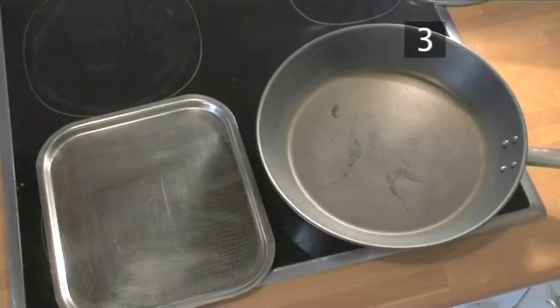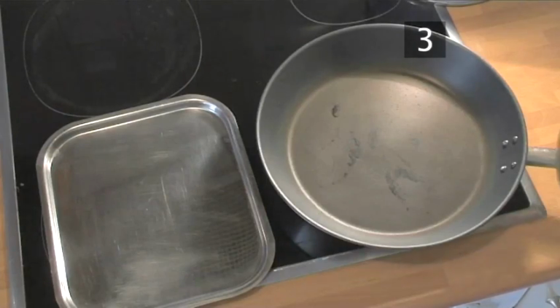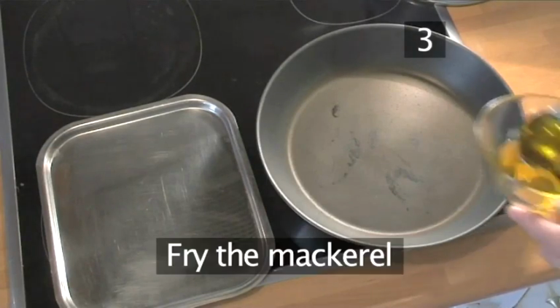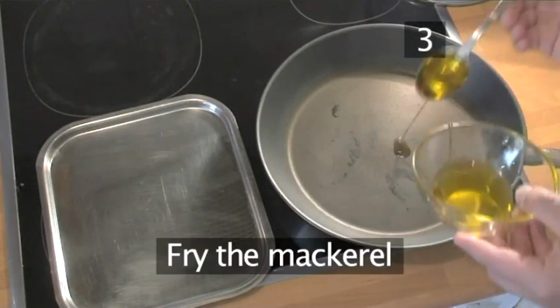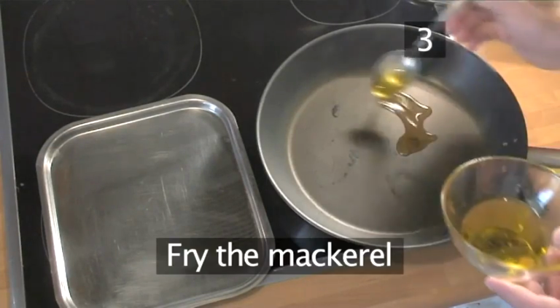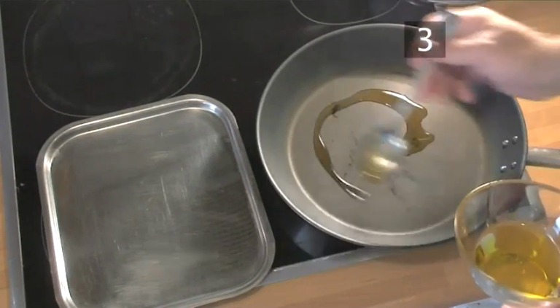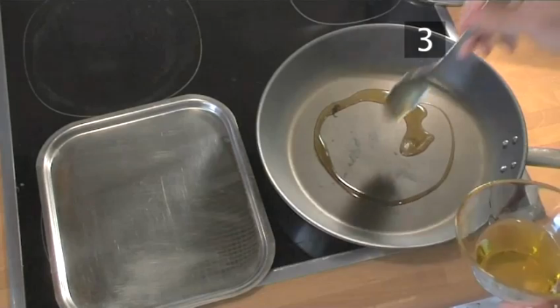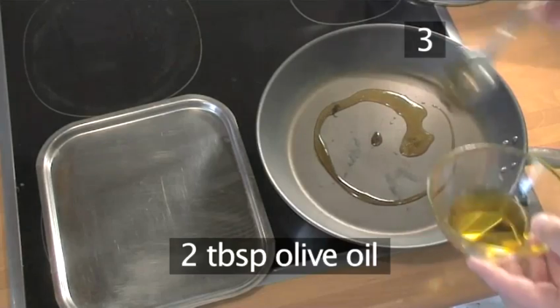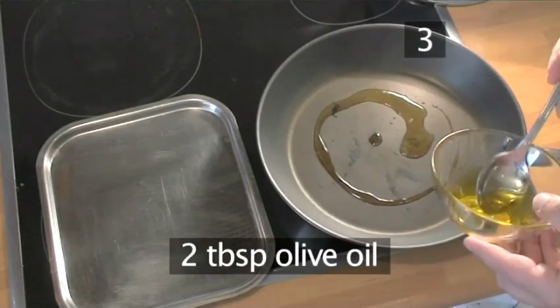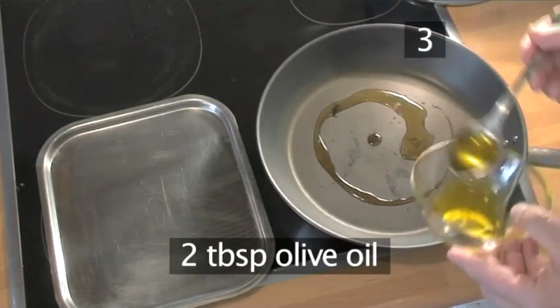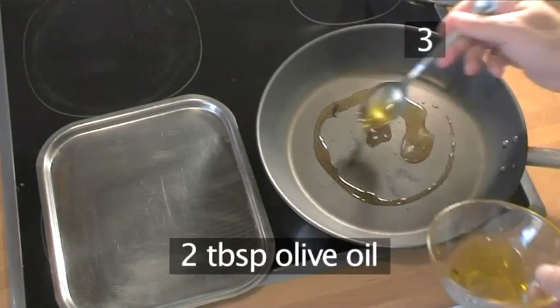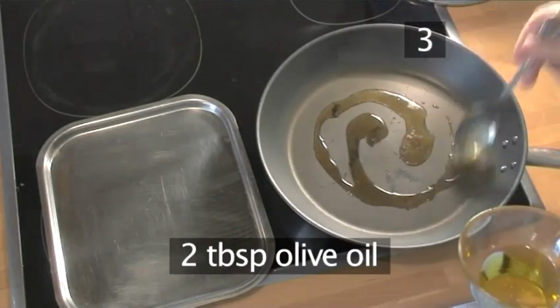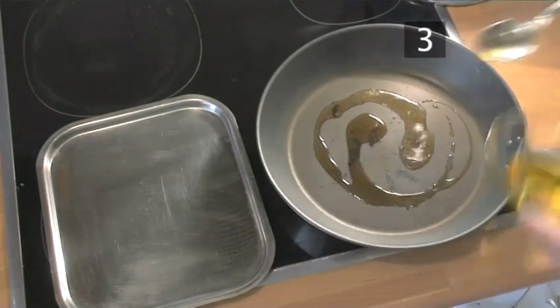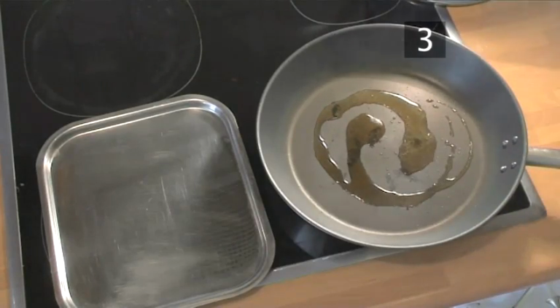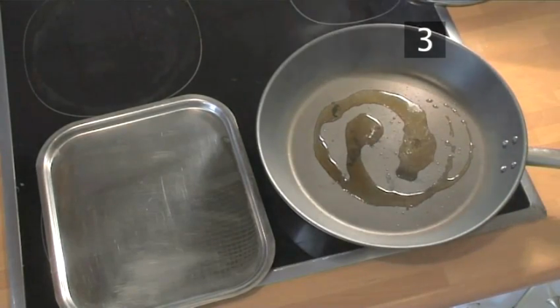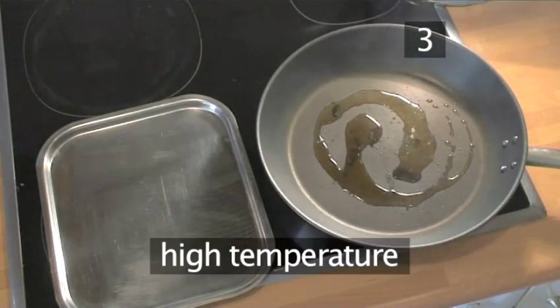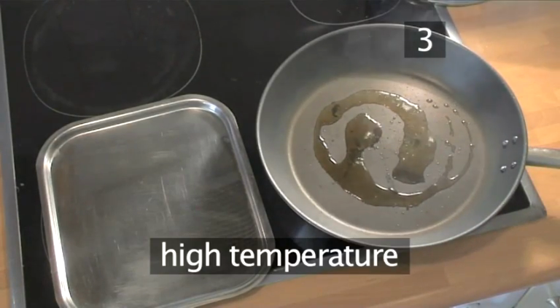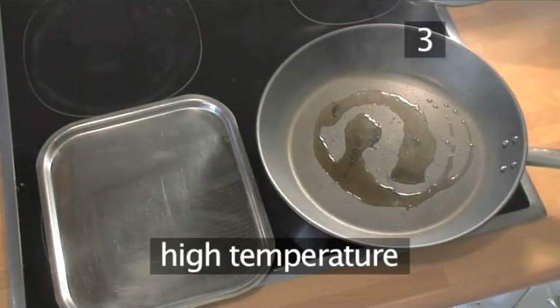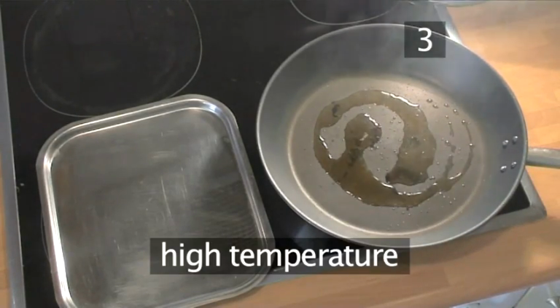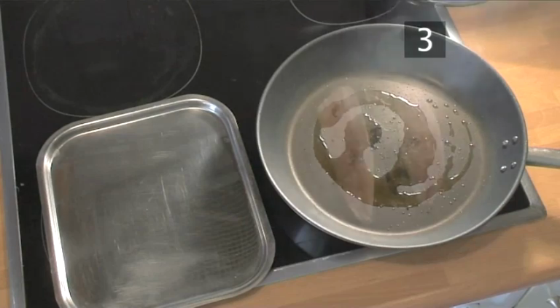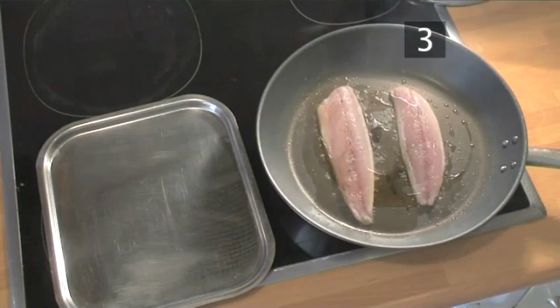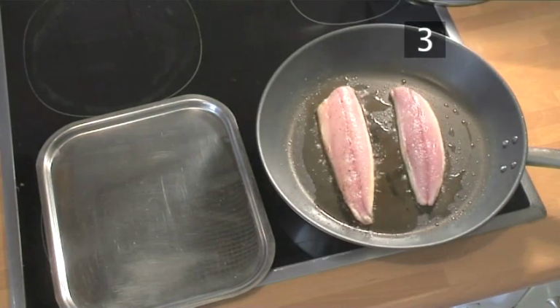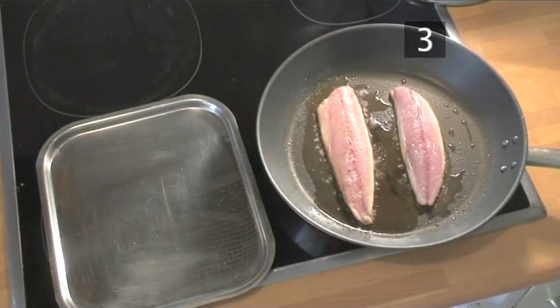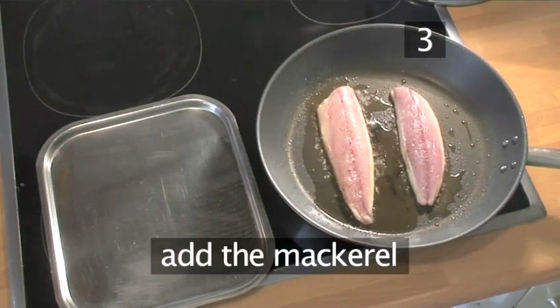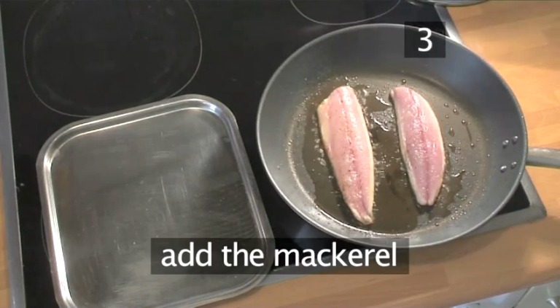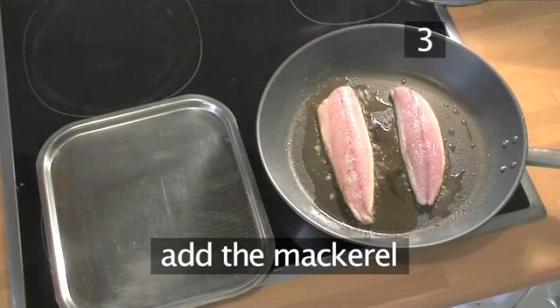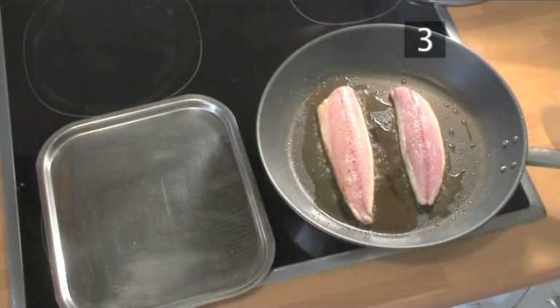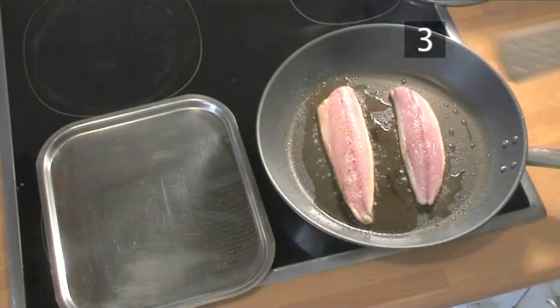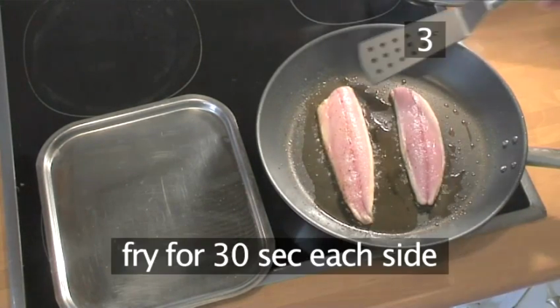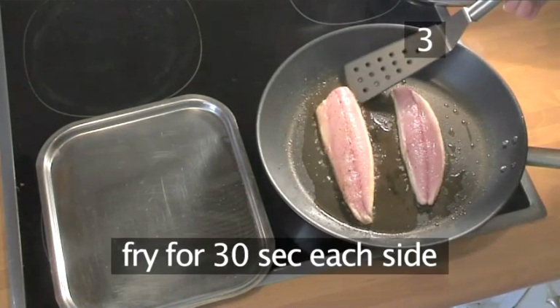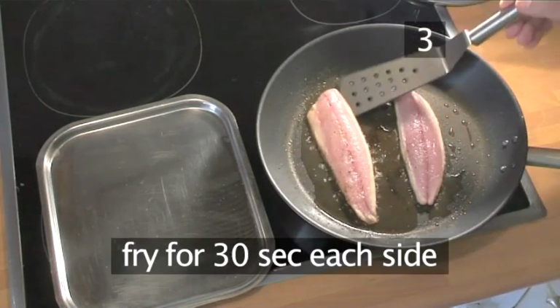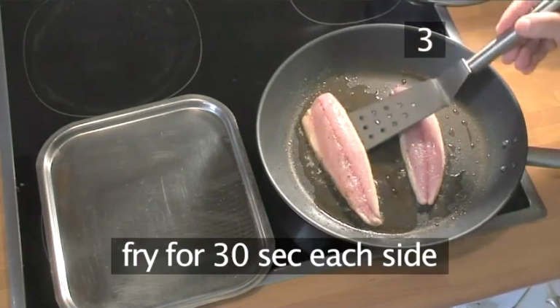Step 3: Fry the mackerel. Pour the 2 tablespoons of olive oil into a frying pan and then heat over a high temperature. When the oil is very hot, add the mackerel and fry for 30 seconds on each side.